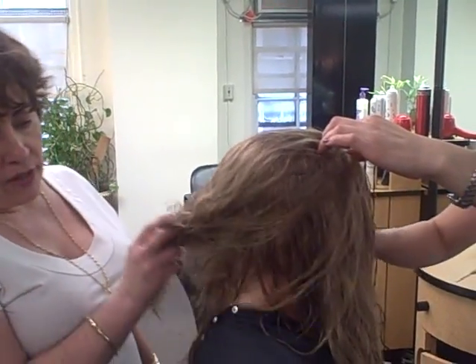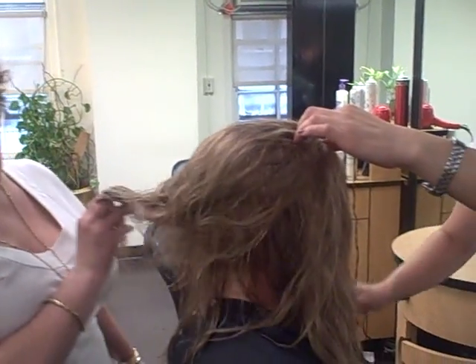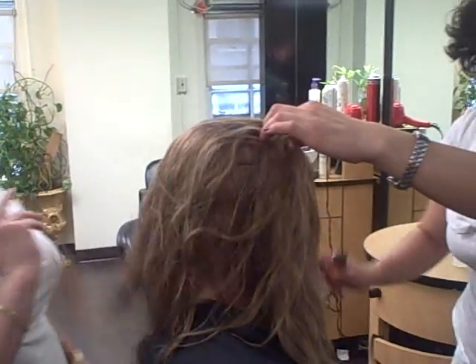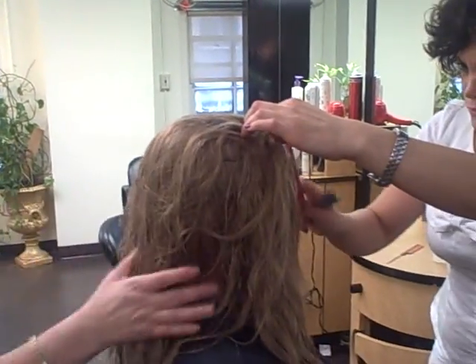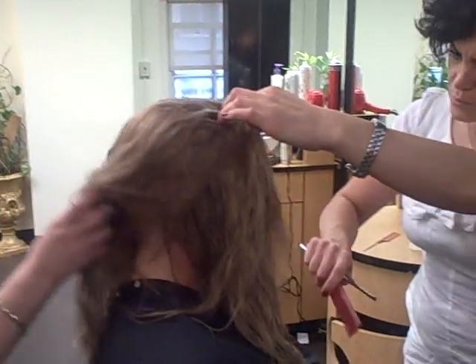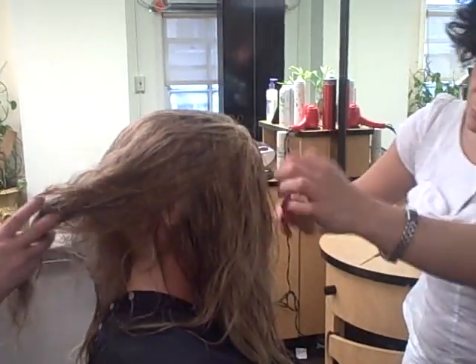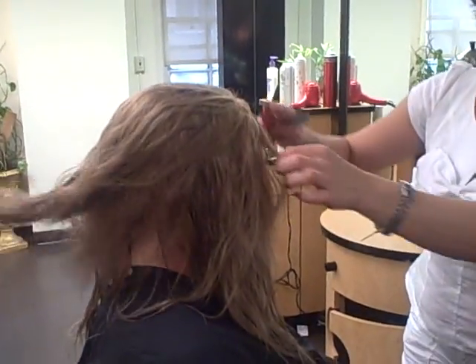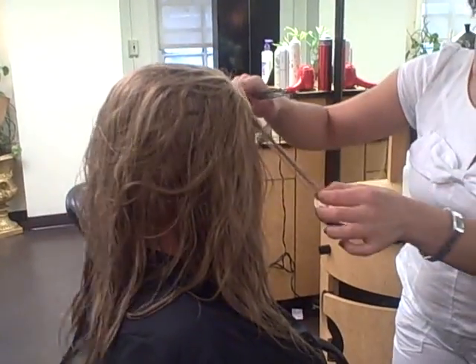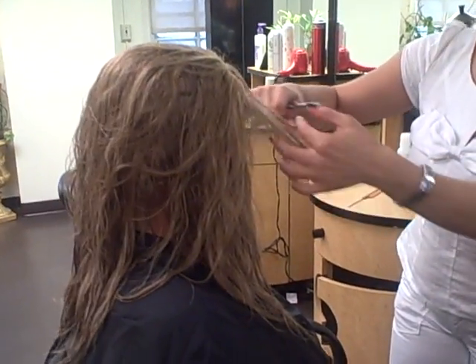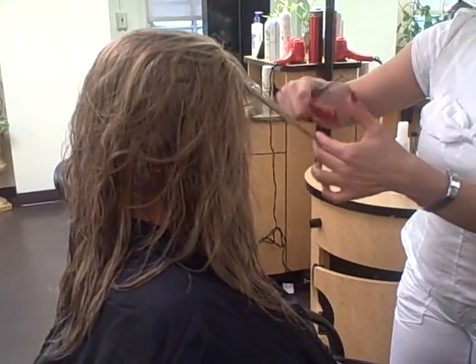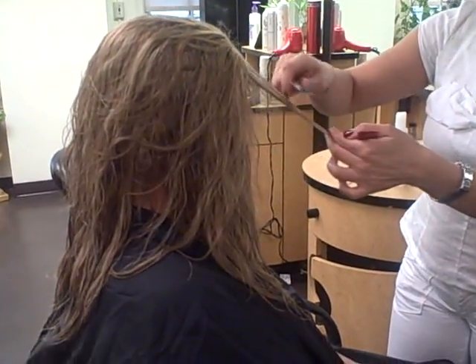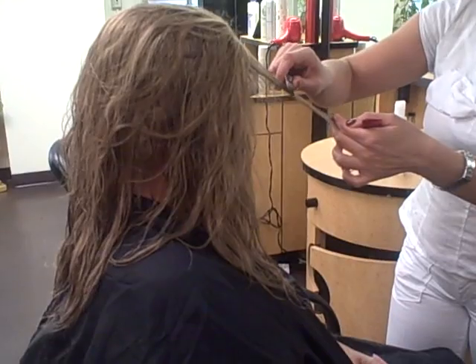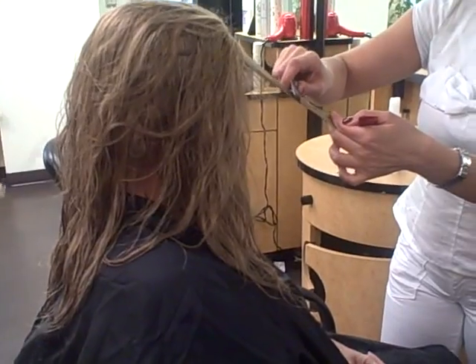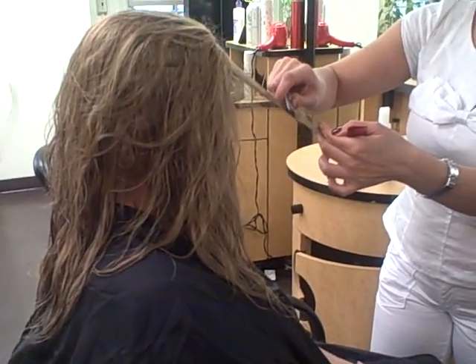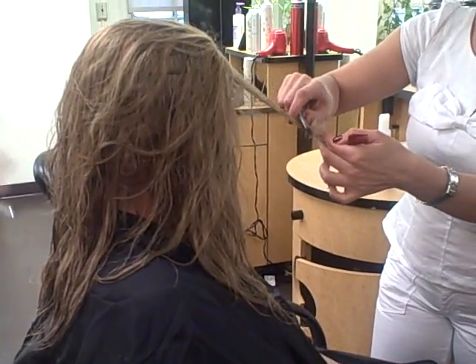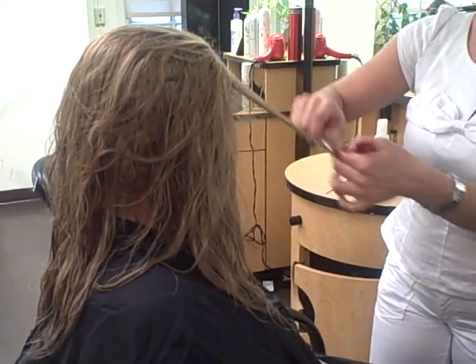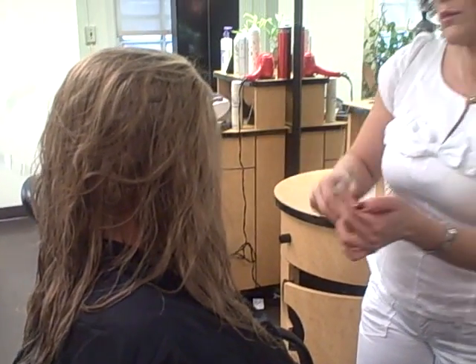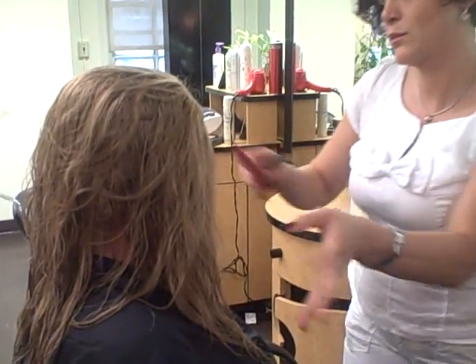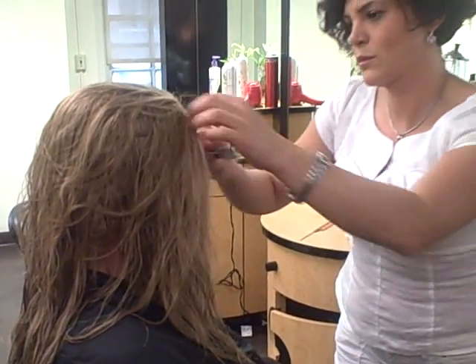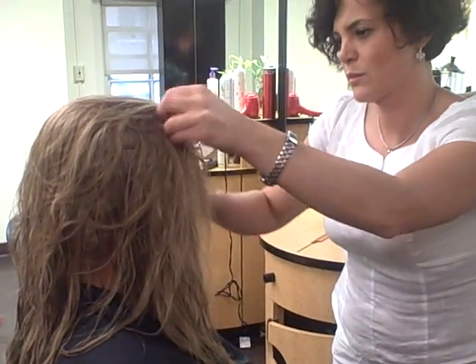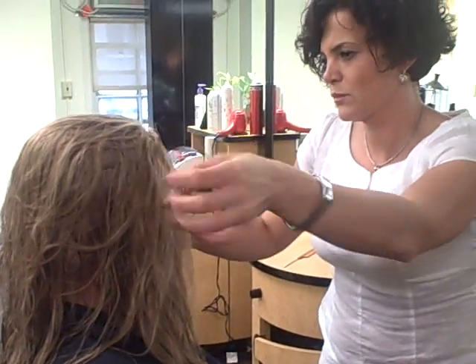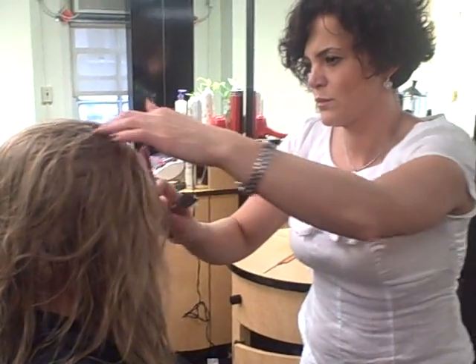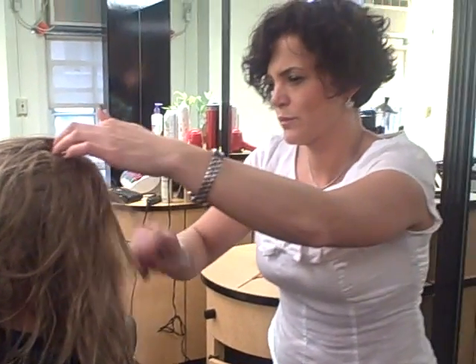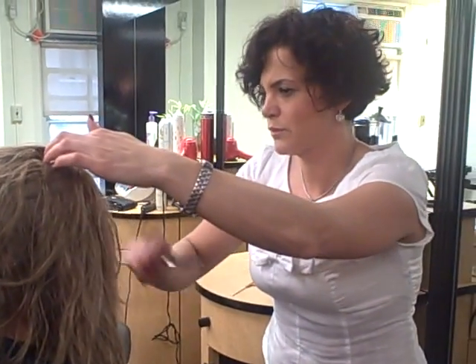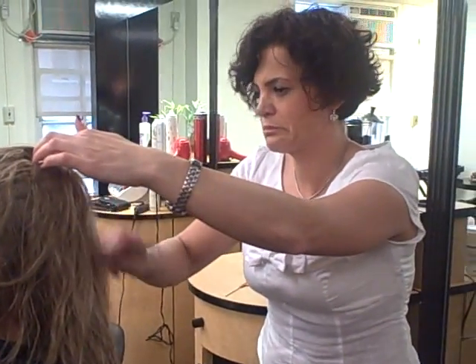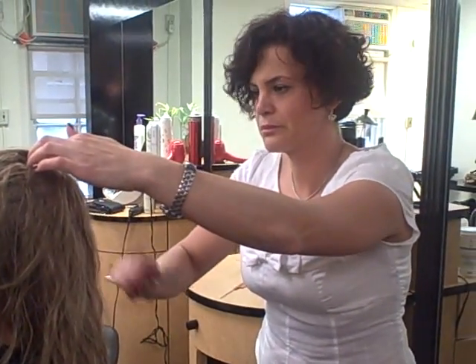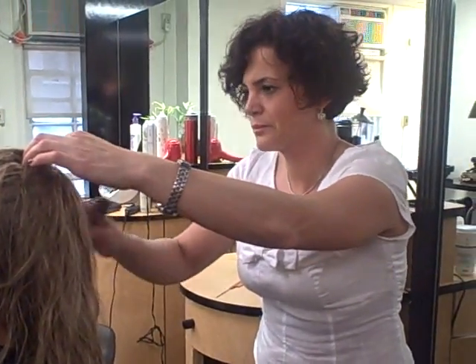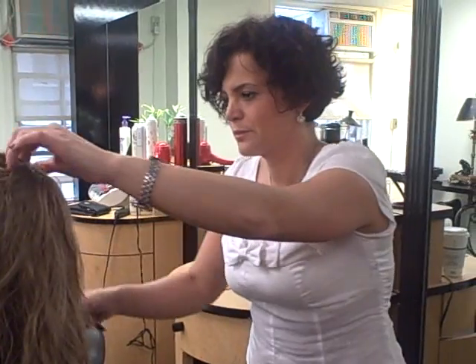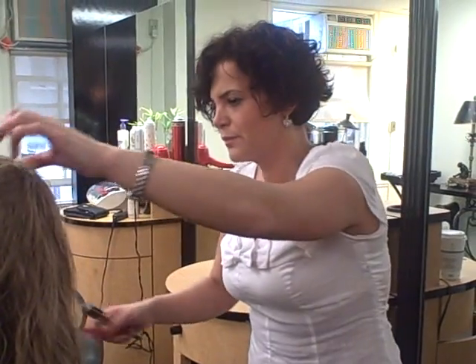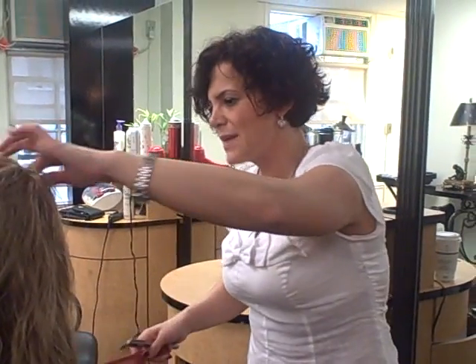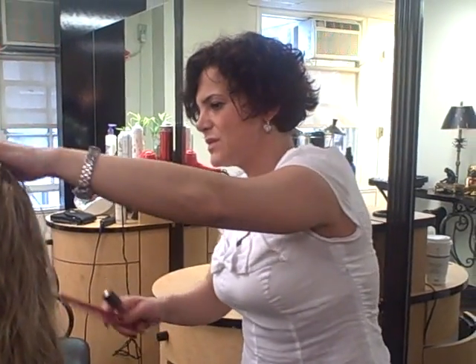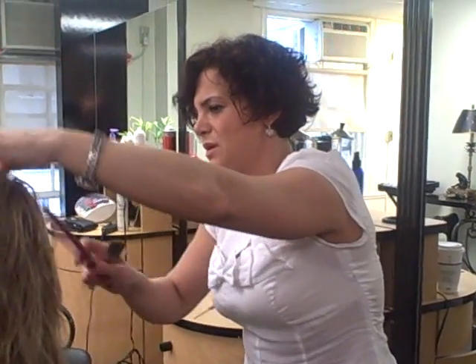Look how natural it is and how it blends in with her own hair. And Laura Donna, from a hairdresser's perspective, cutting this — is it that different from the client's own hair? Absolutely not.